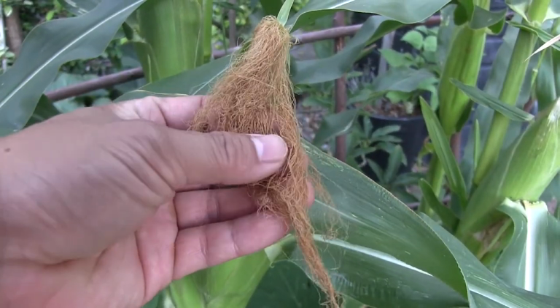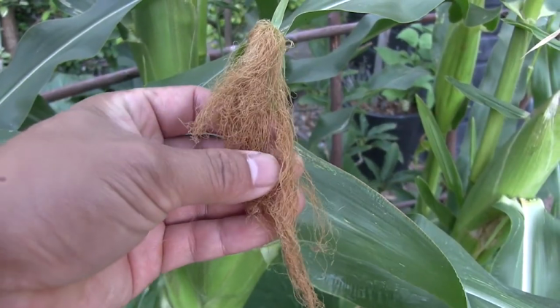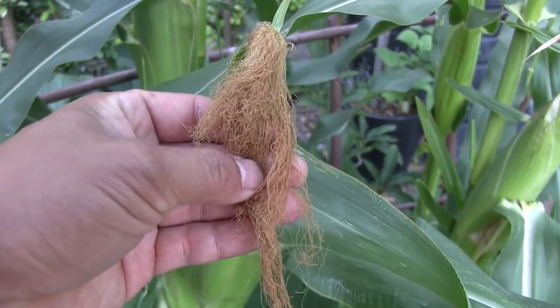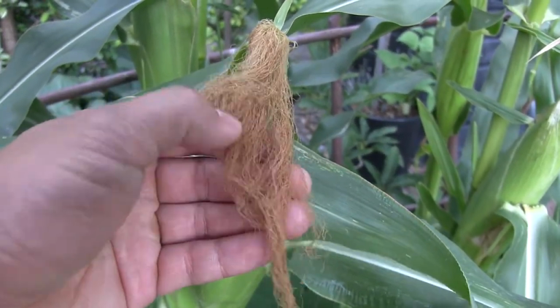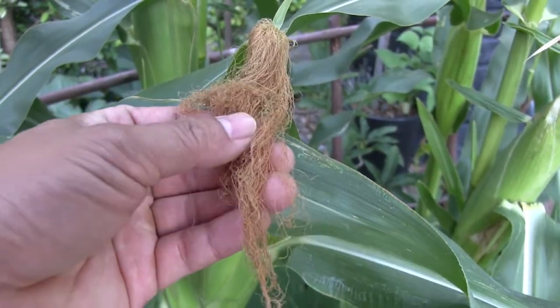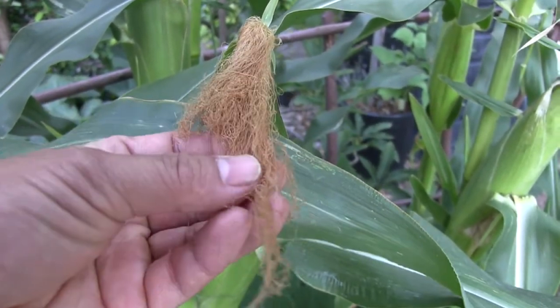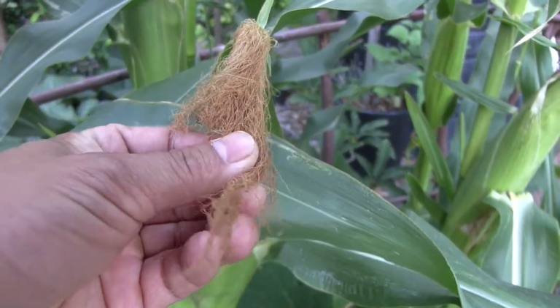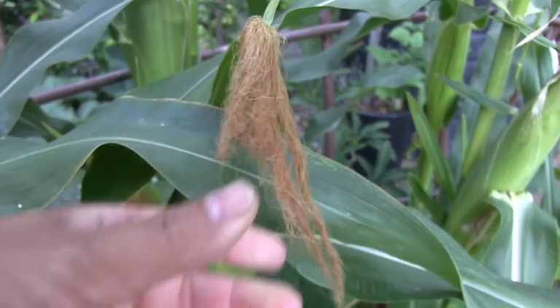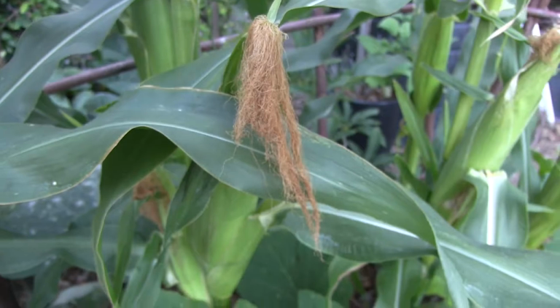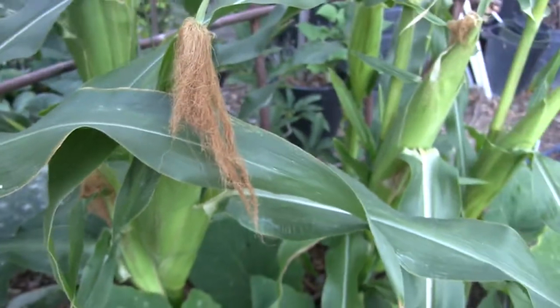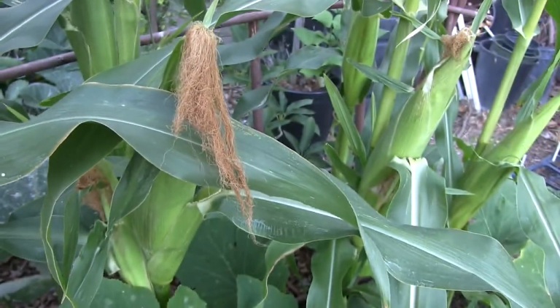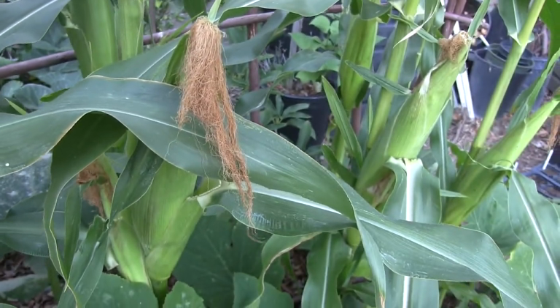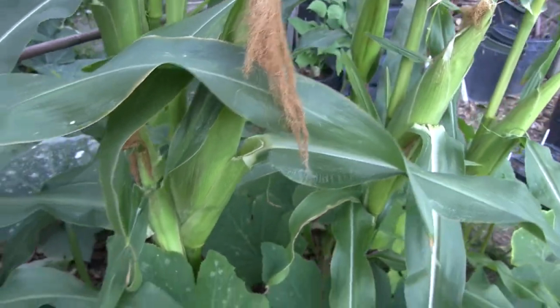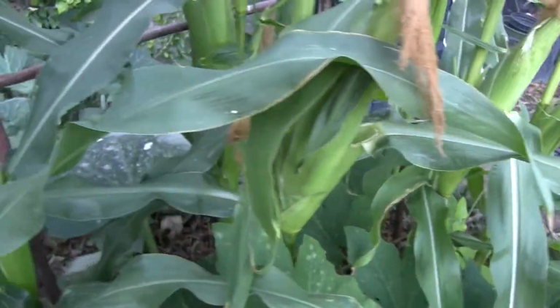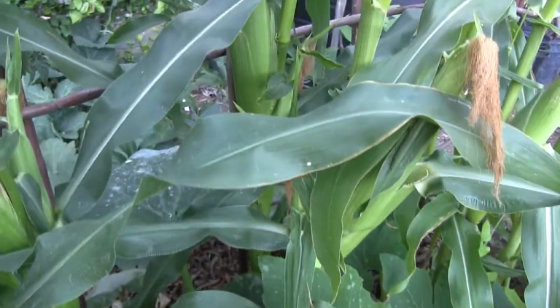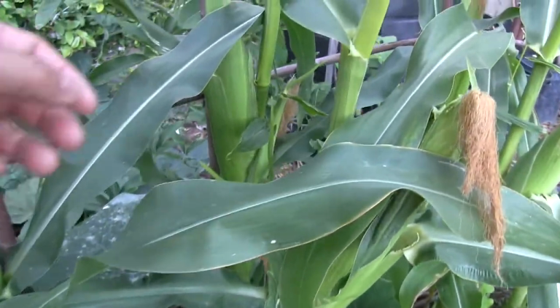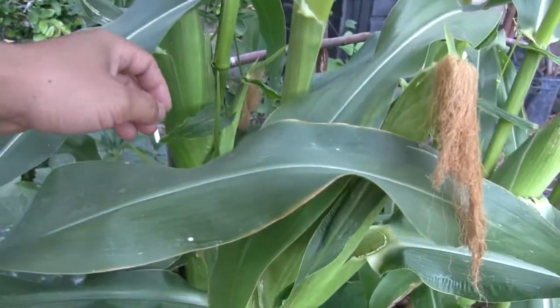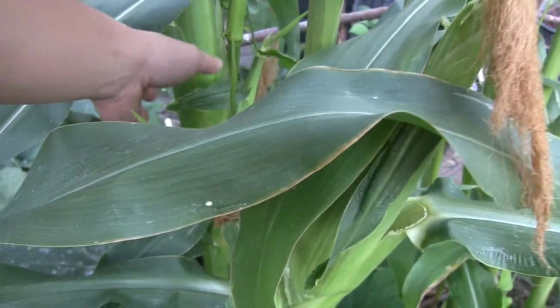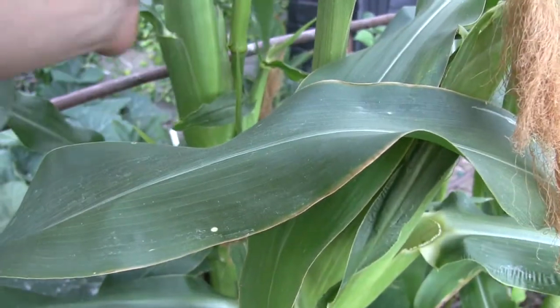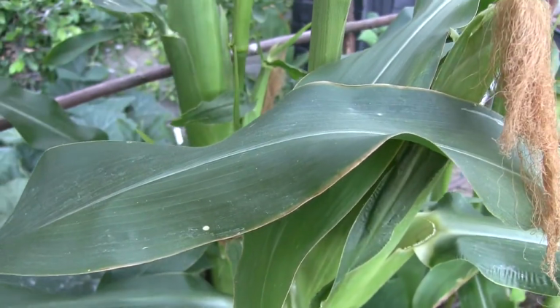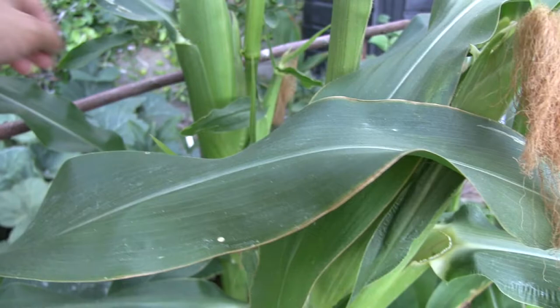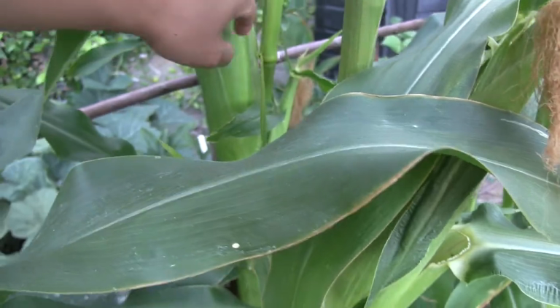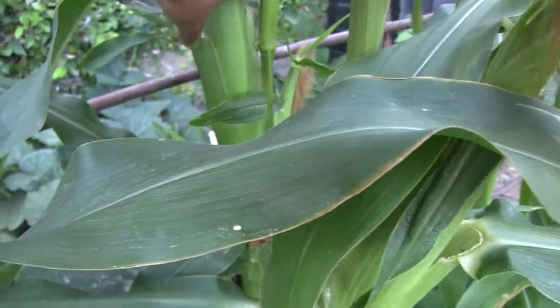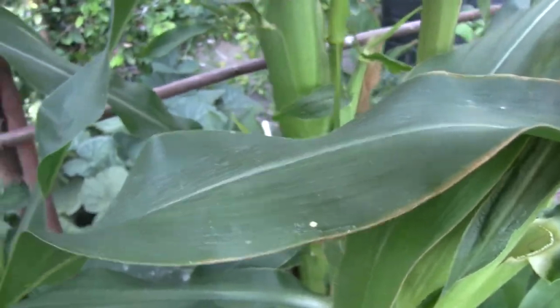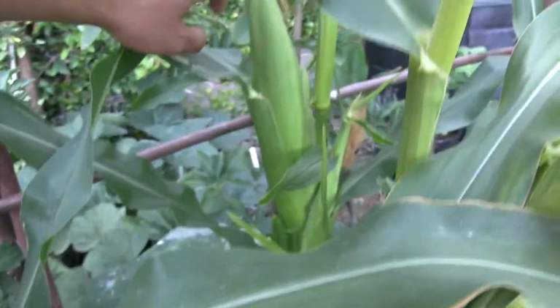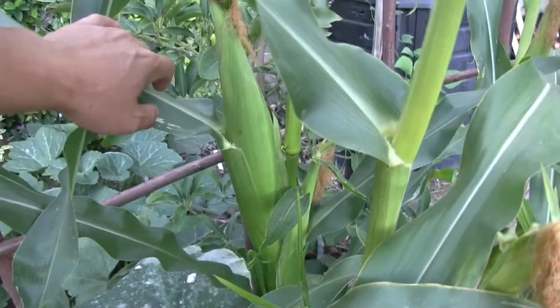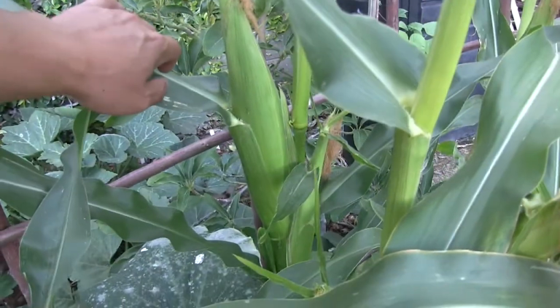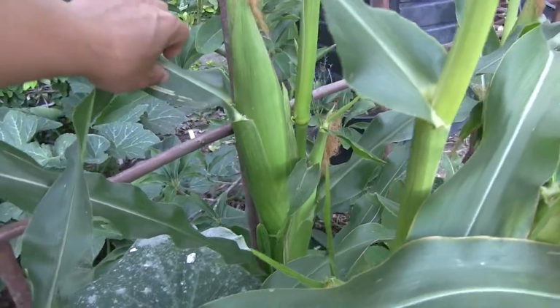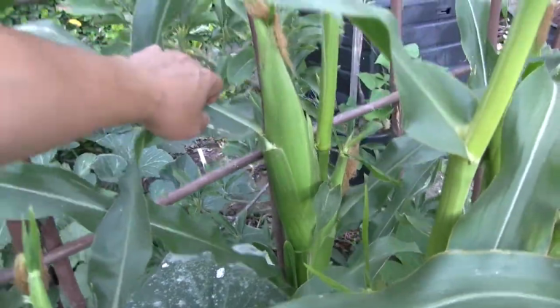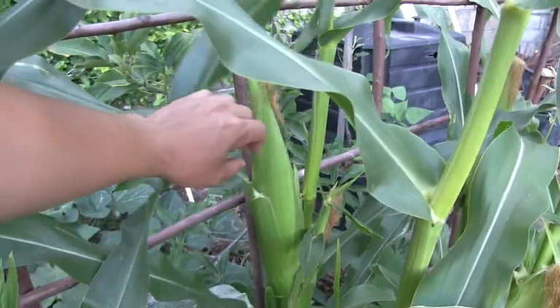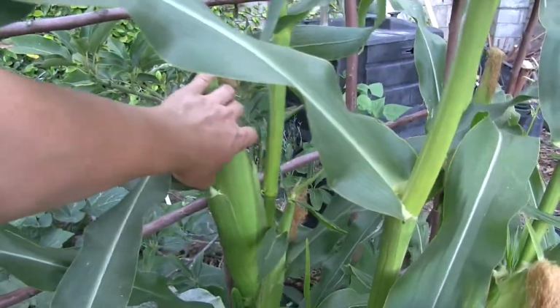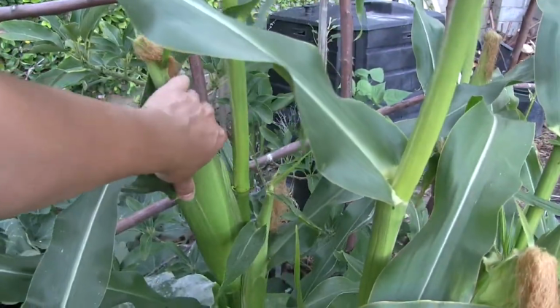So how do we know when corn is ready to harvest? One way is to feel the silk, and when it's ready to harvest it is dry and a little bit crunchy. Back here I'm going to harvest this corn for you.